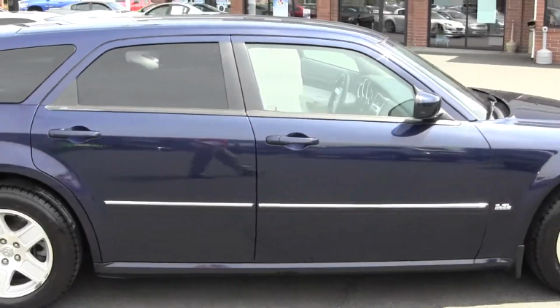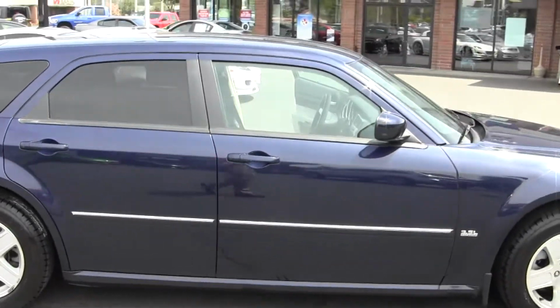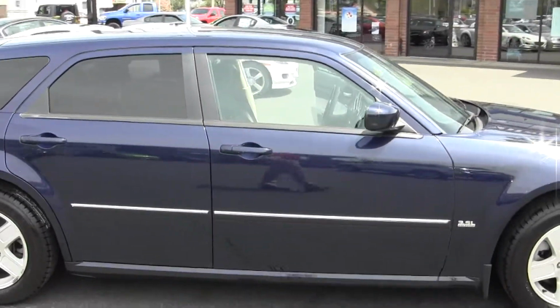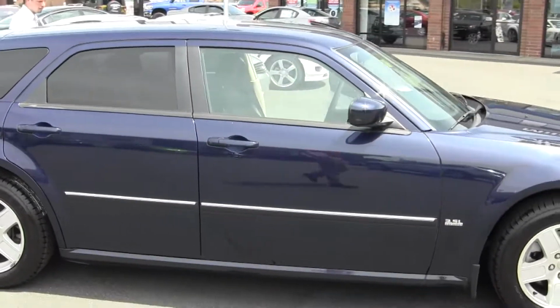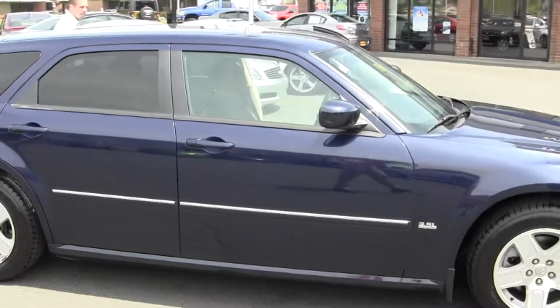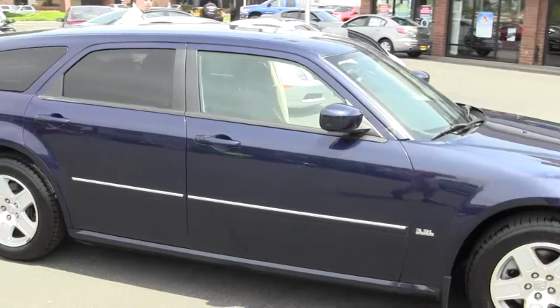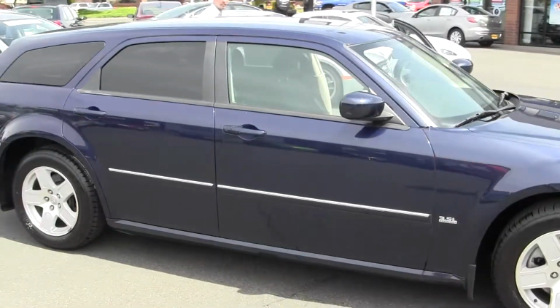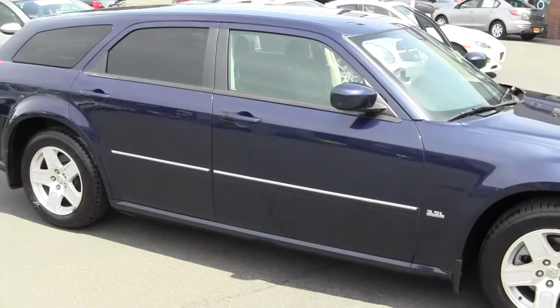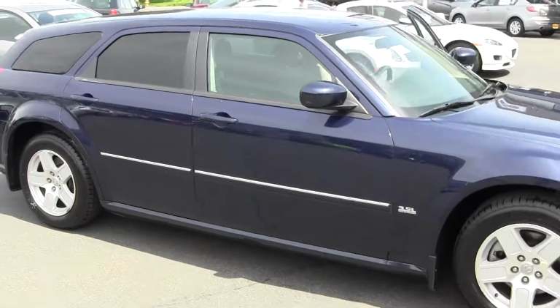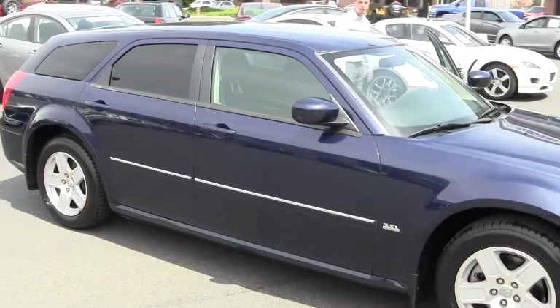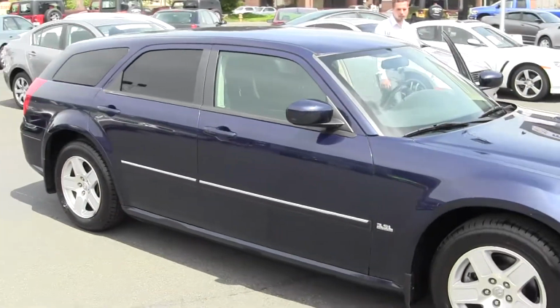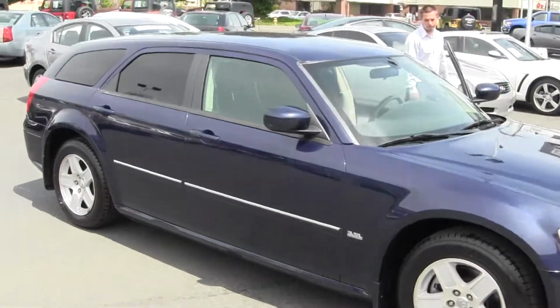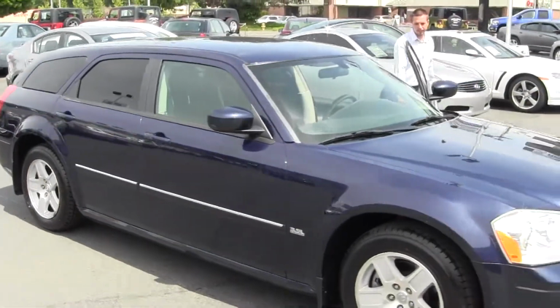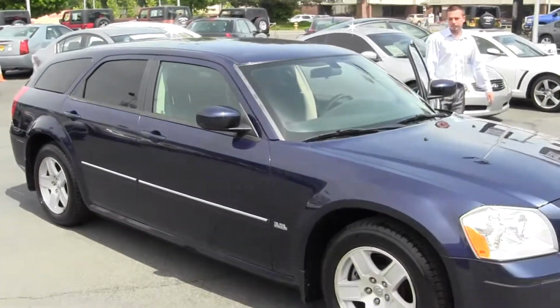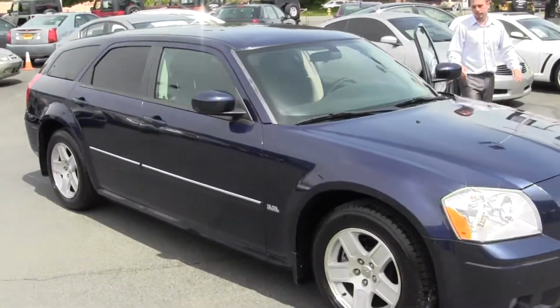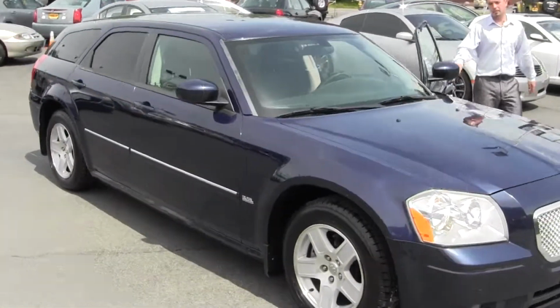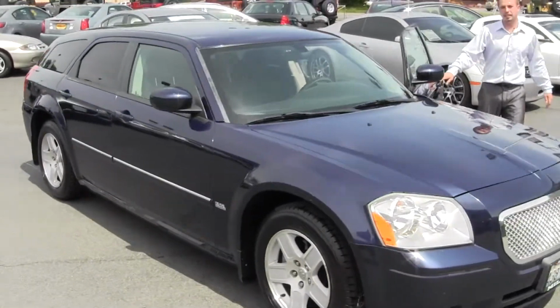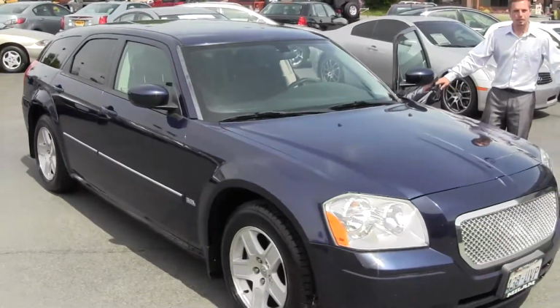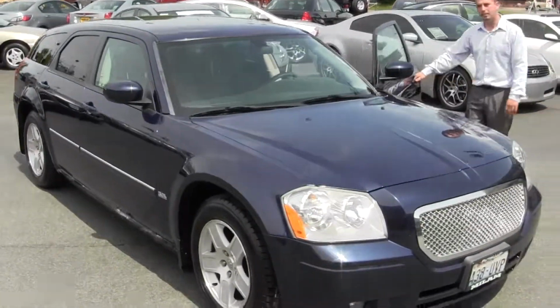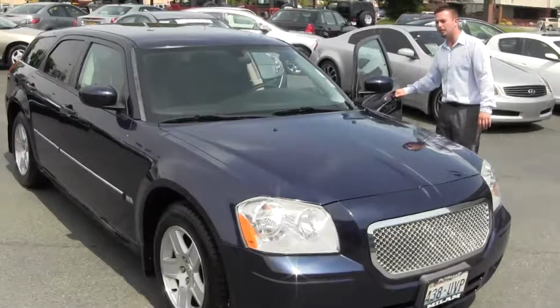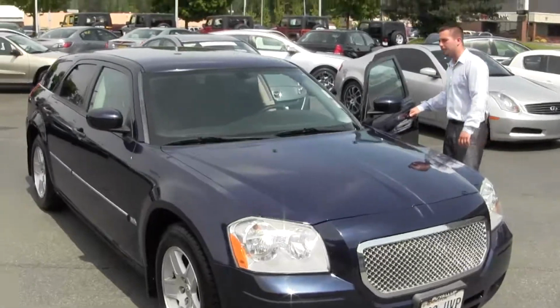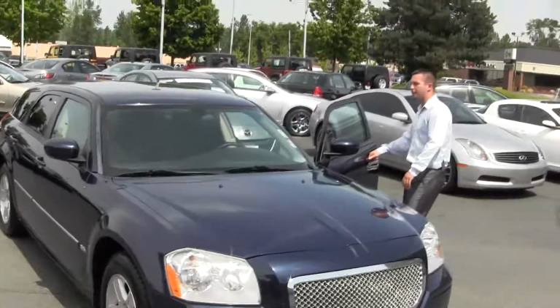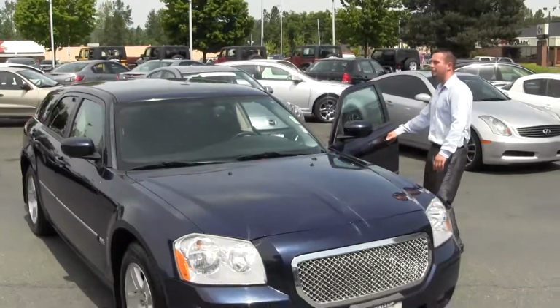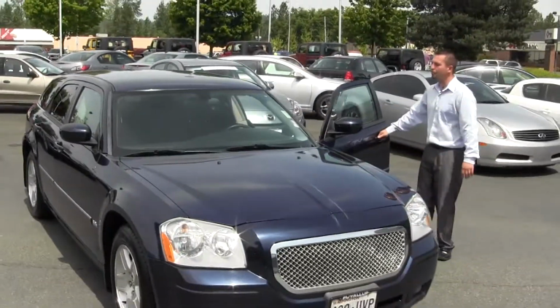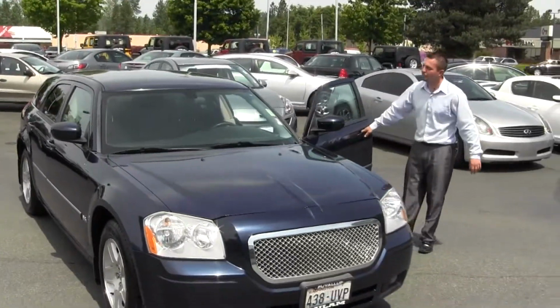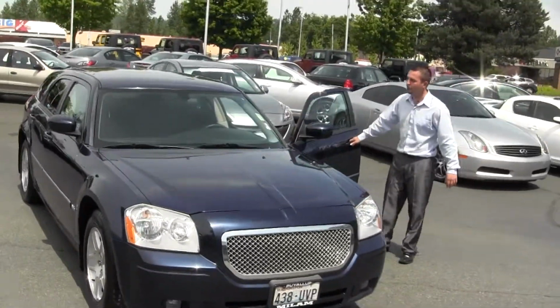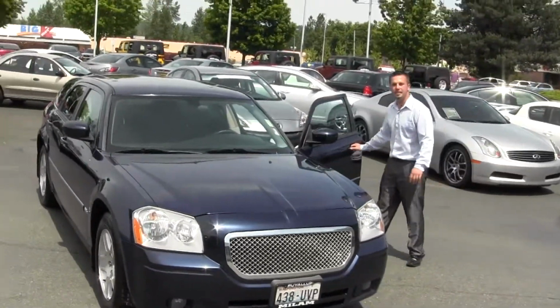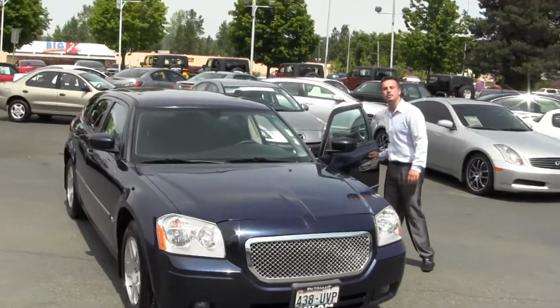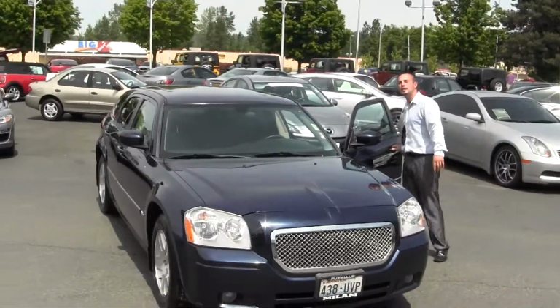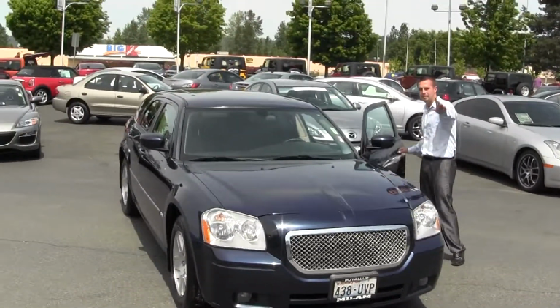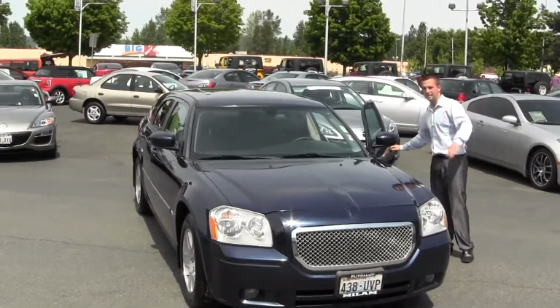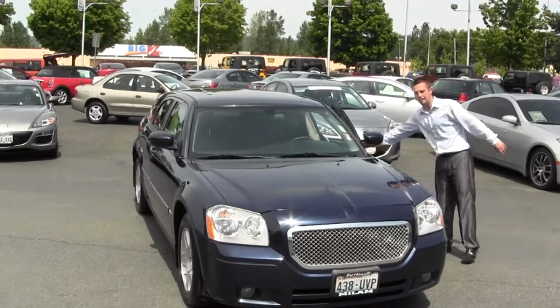Feel free to give us a call and thank you for looking at all of our ads. There's going to be more to come. Definitely check out the website www.milamauto.com, and again thank you for looking at our ads. Have a nice day.